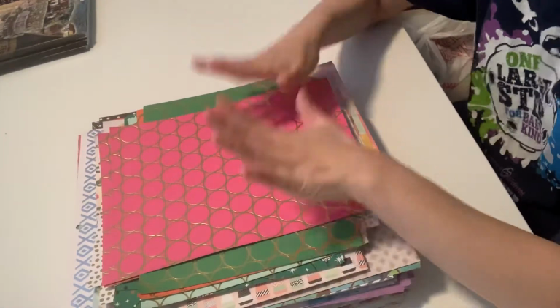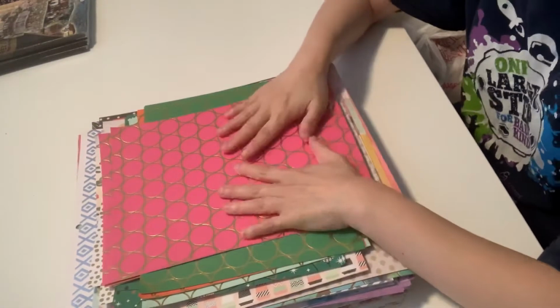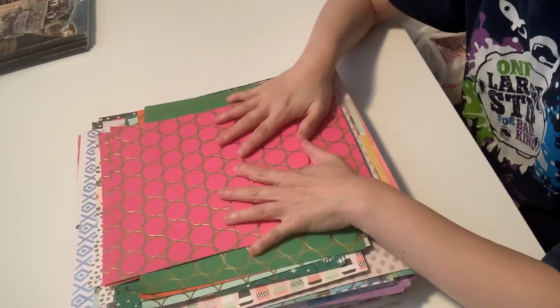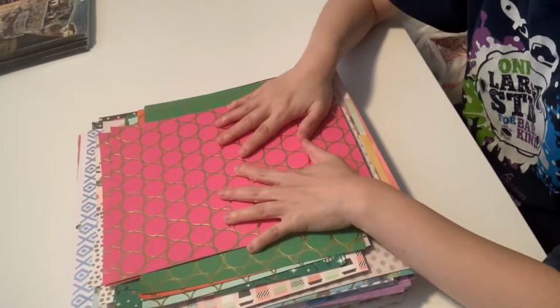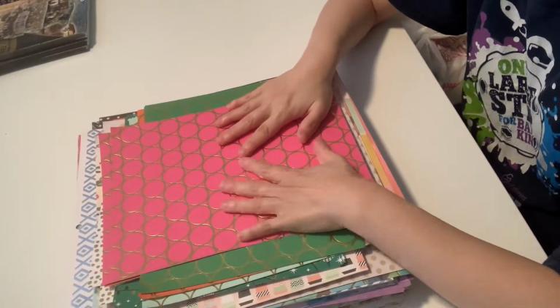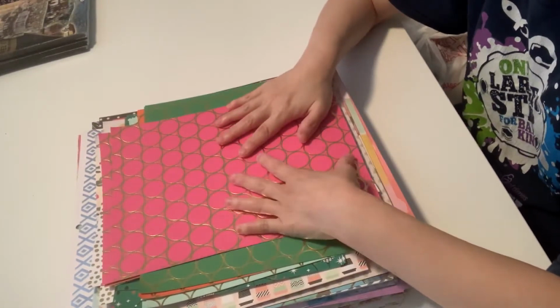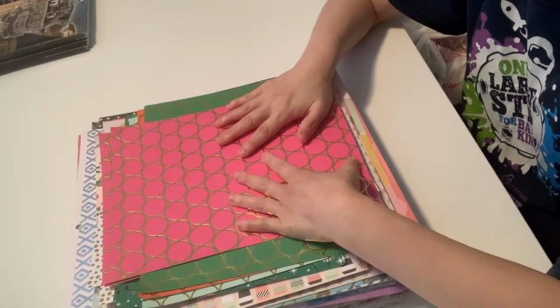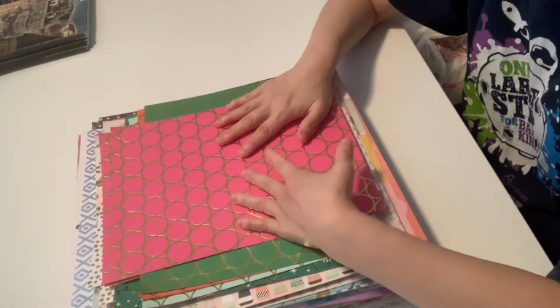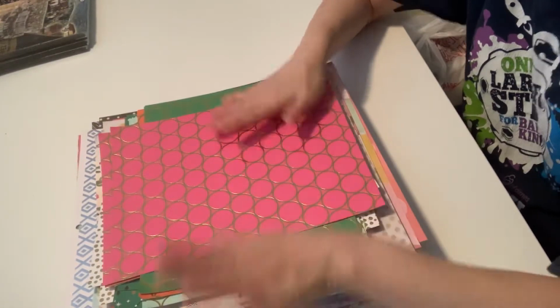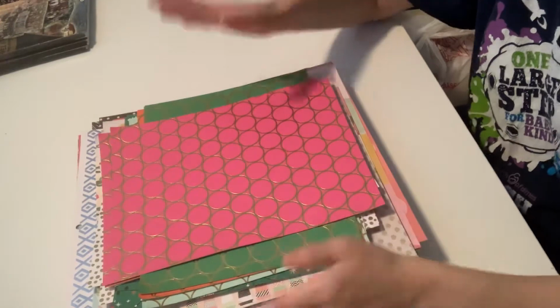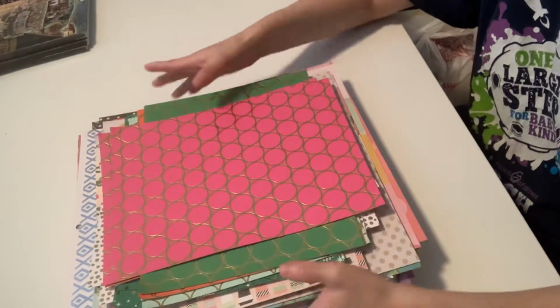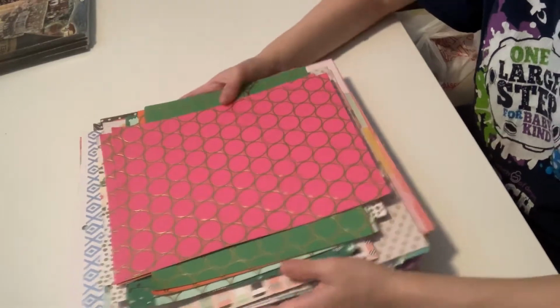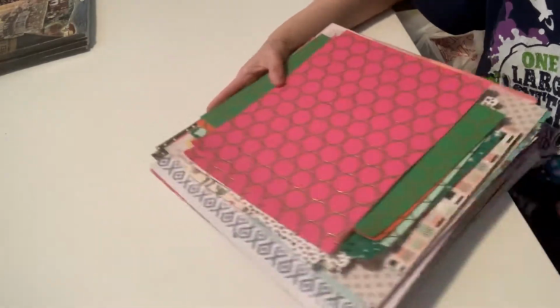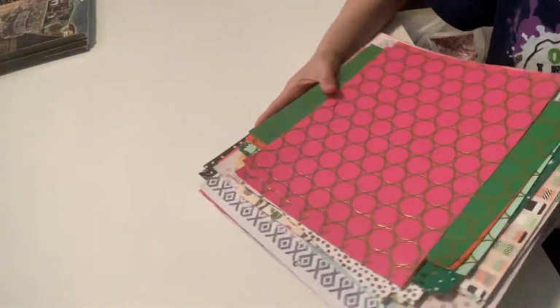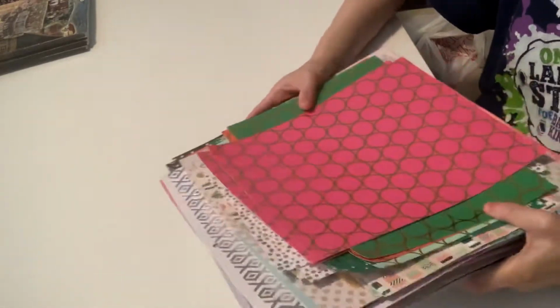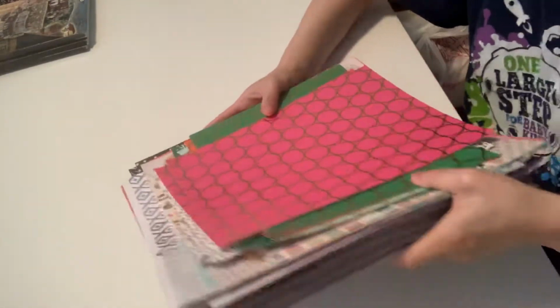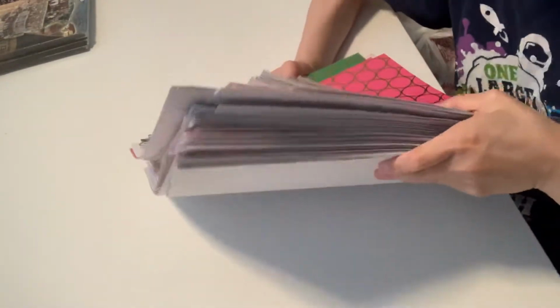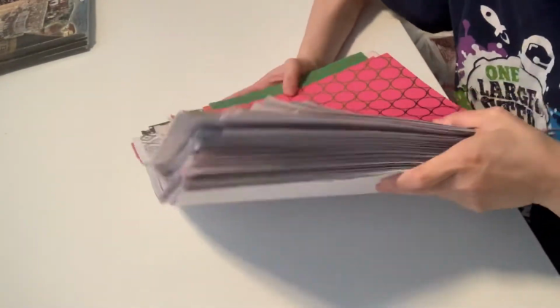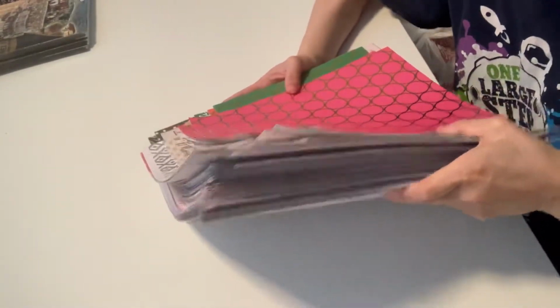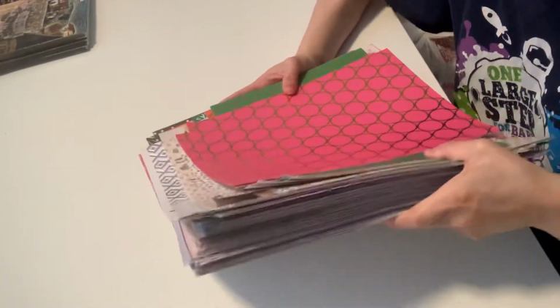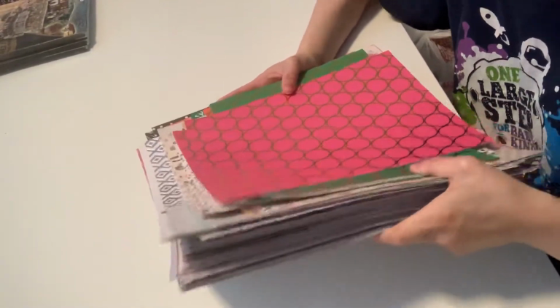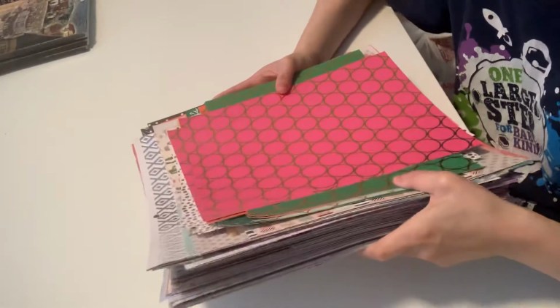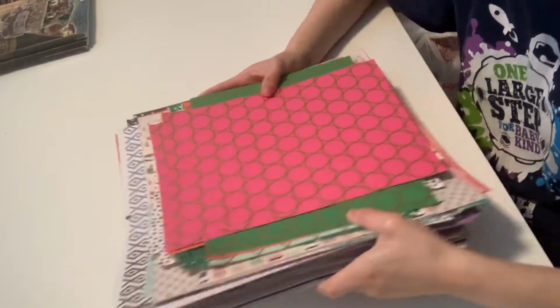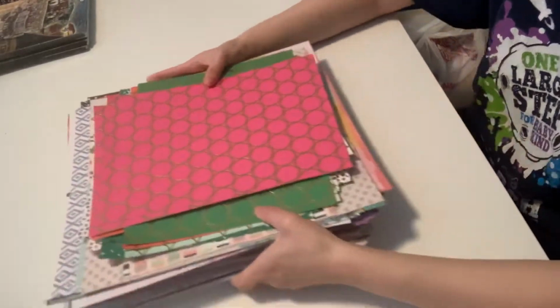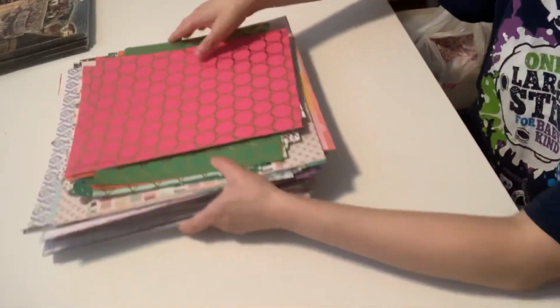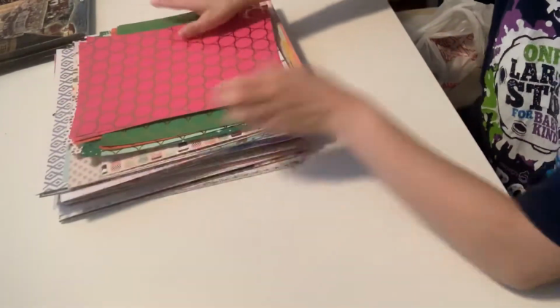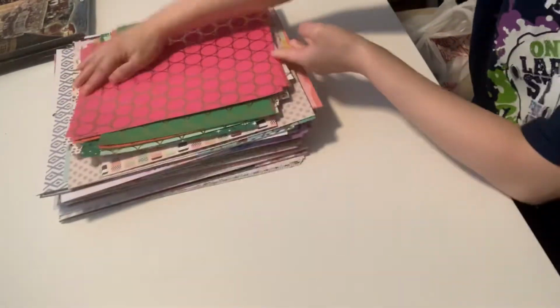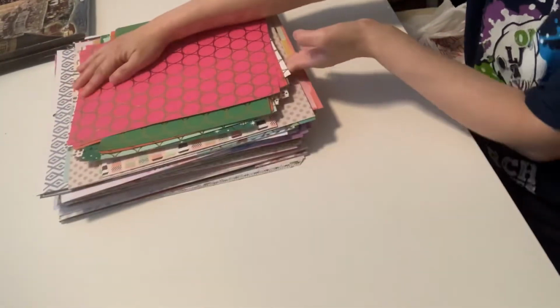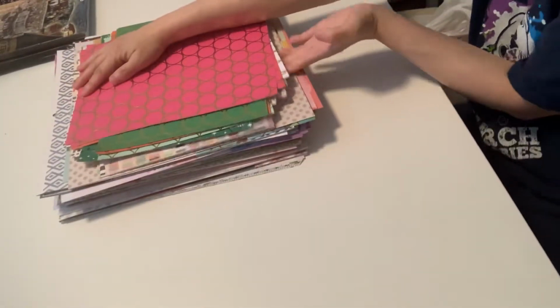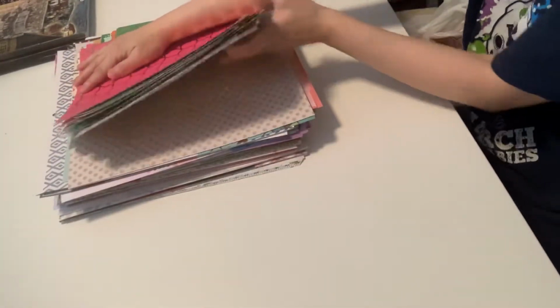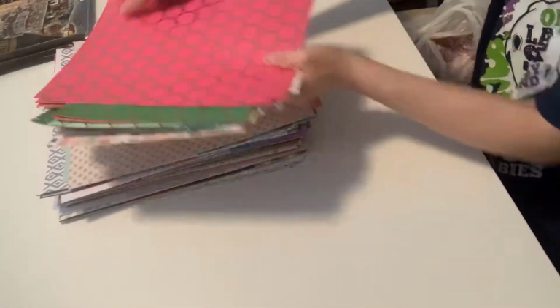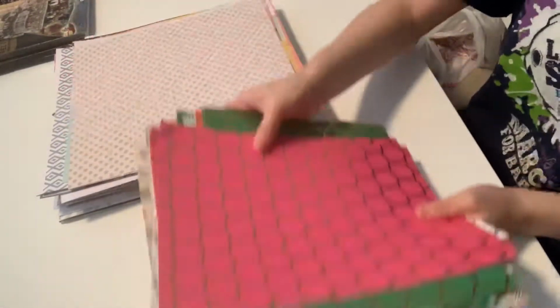This is going to be U.S. only through friends and family, and this is going to be $75 shipped, because it's a lot of papers and the box is going to be really heavy. So I'm going to go ahead and share these first — the 8 by 11.